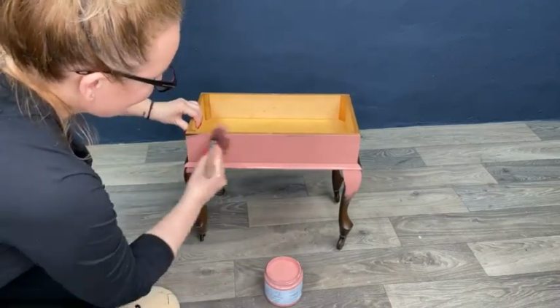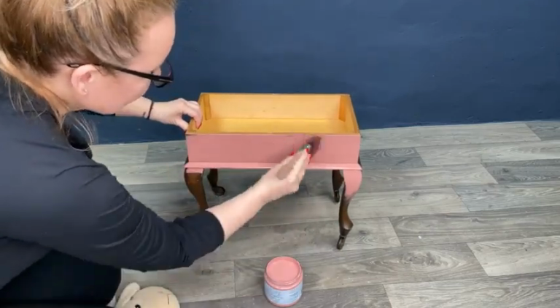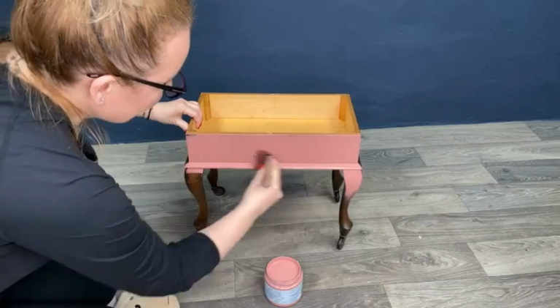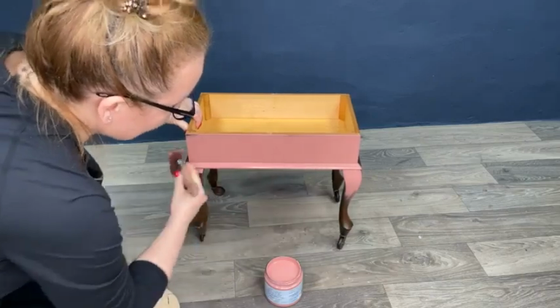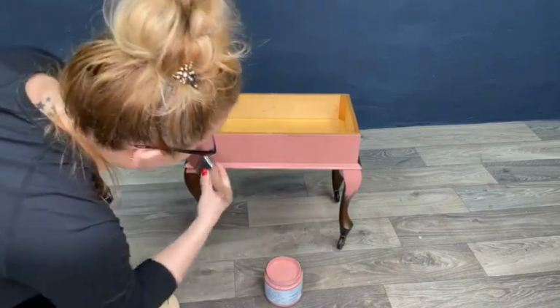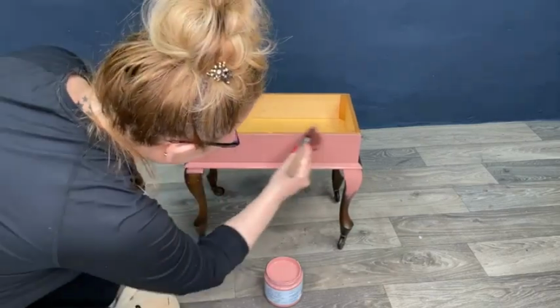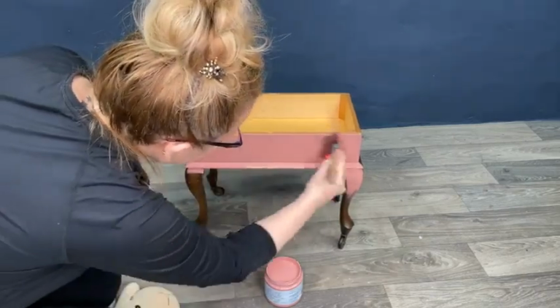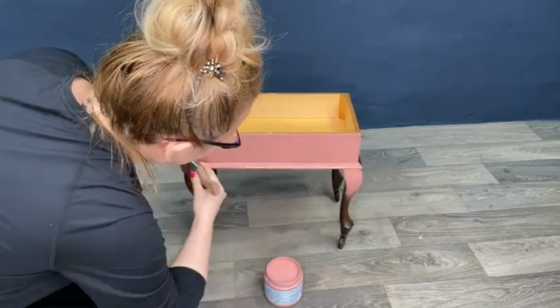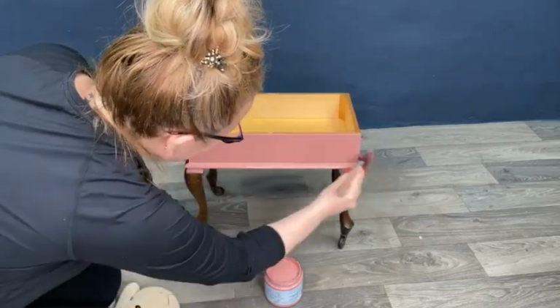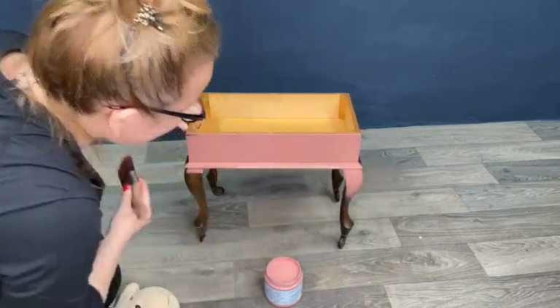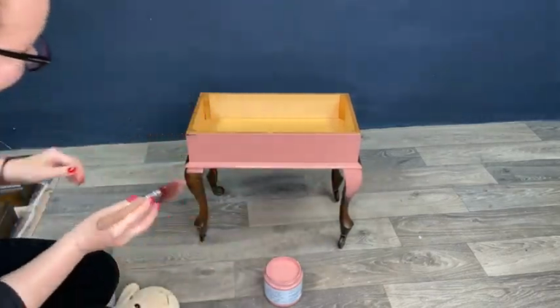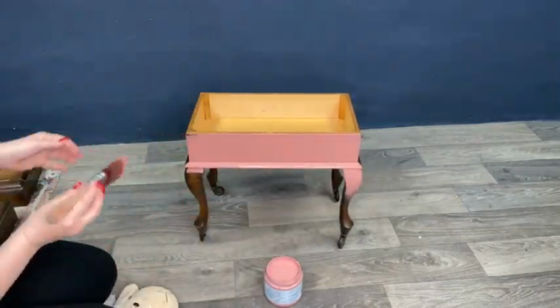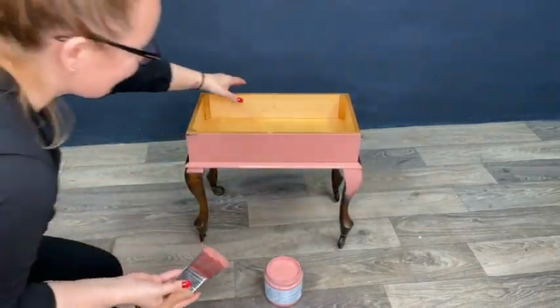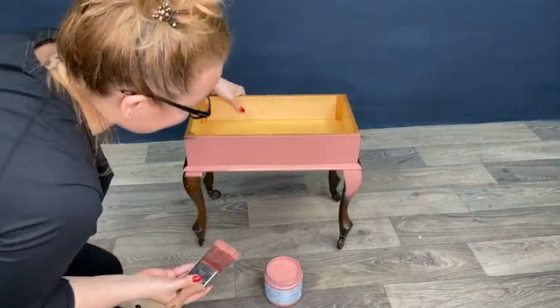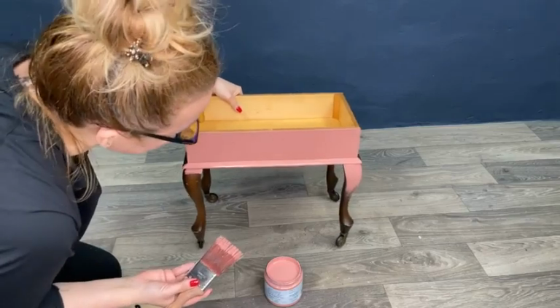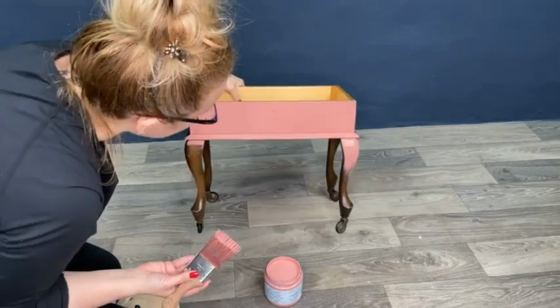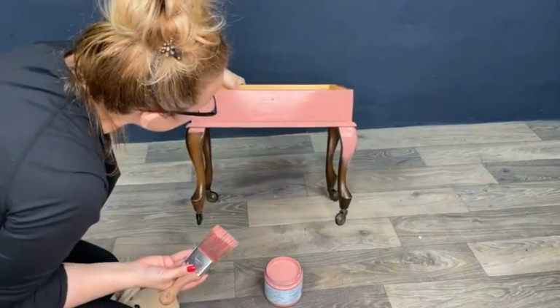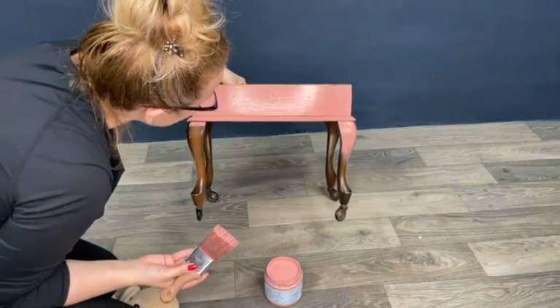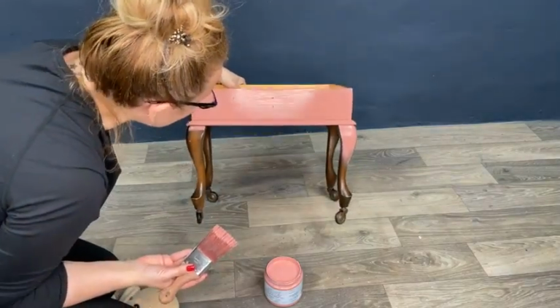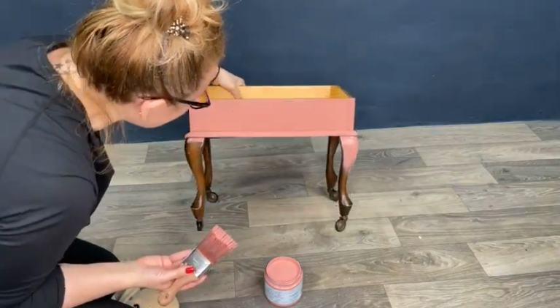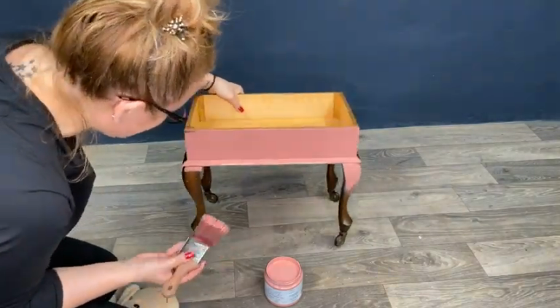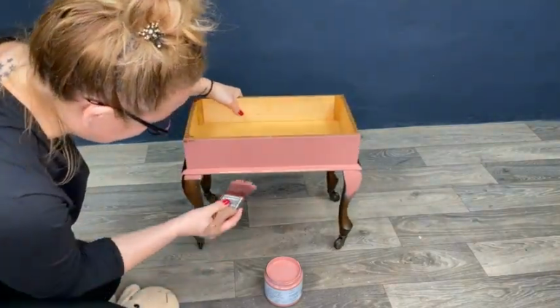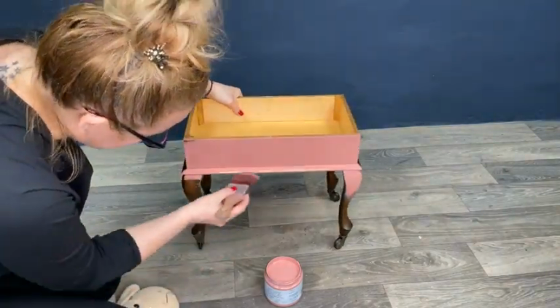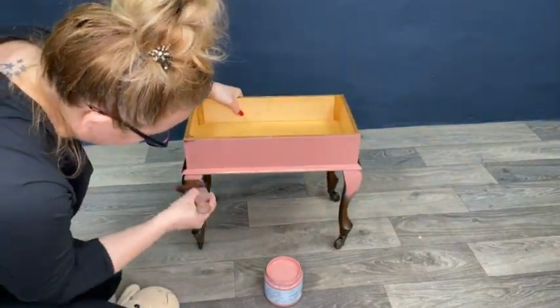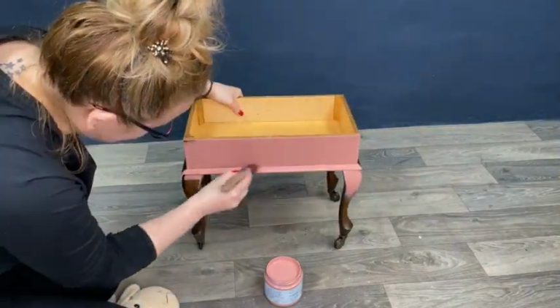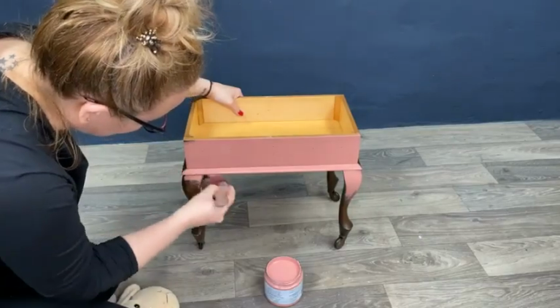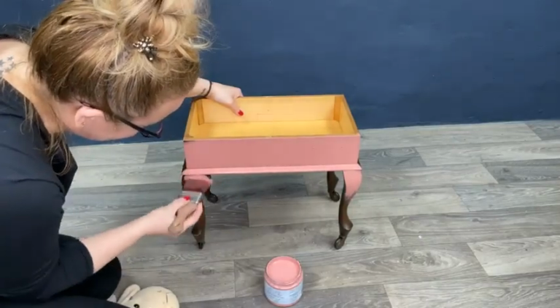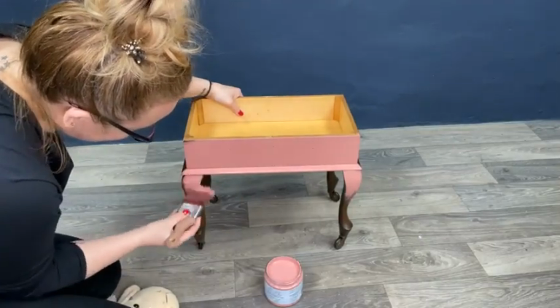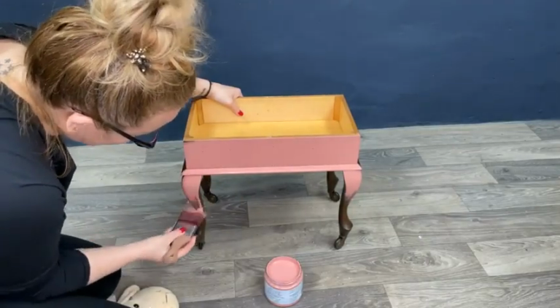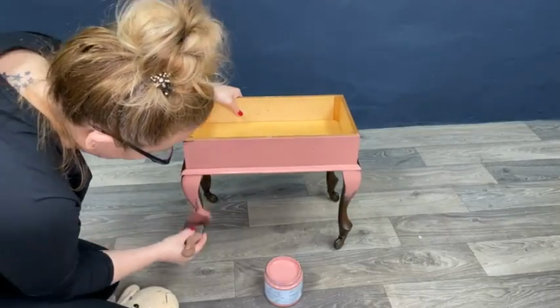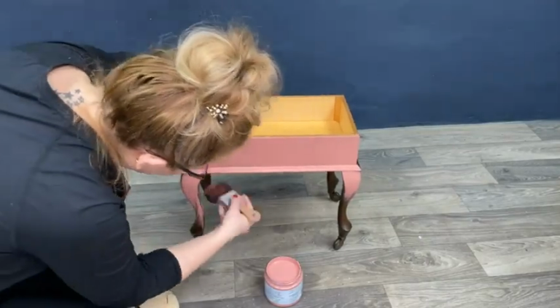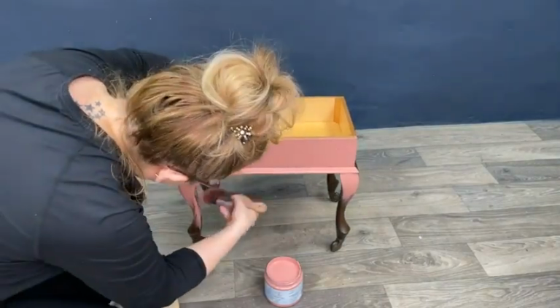This paint is really amazing — I'm shocked. It has such great coverage; you really don't need a second coat. Of course I will add the second coat, but it already looks amazing.